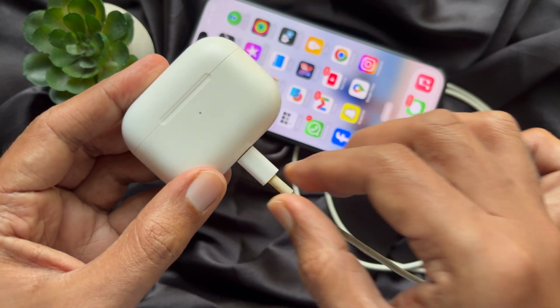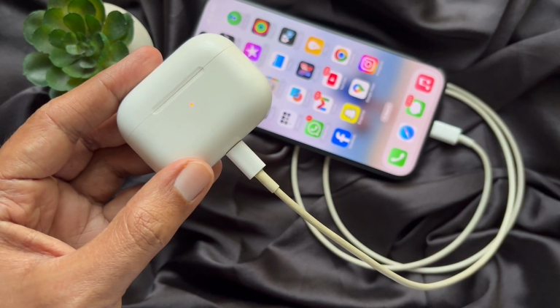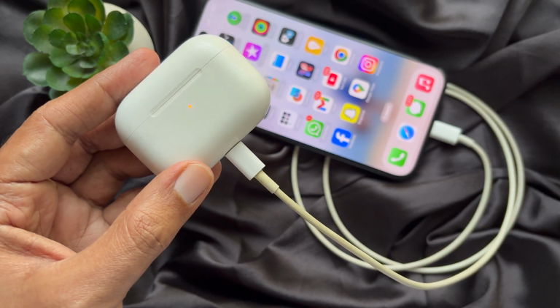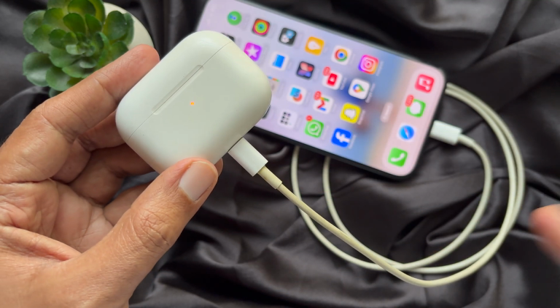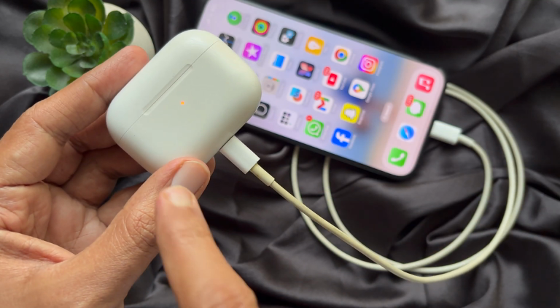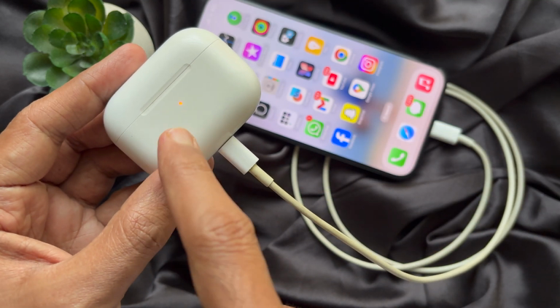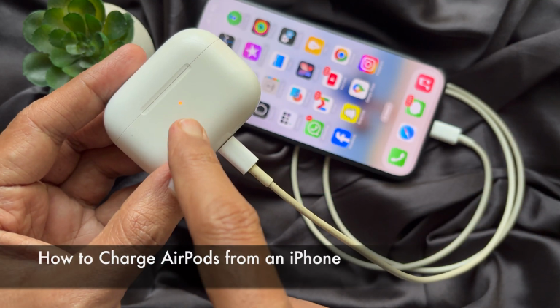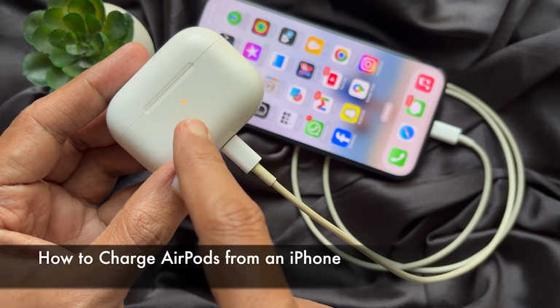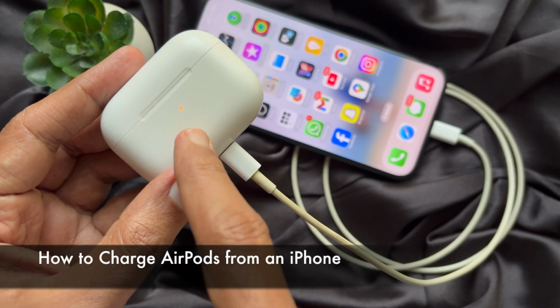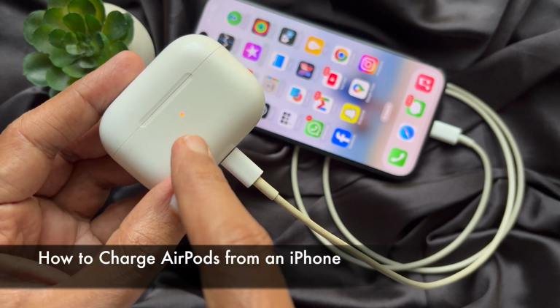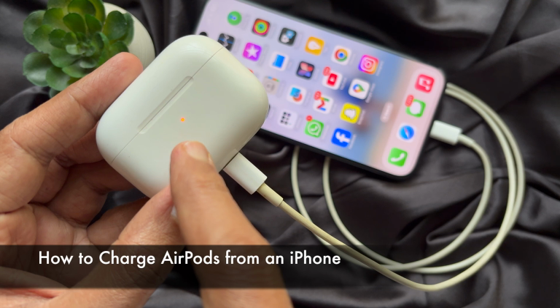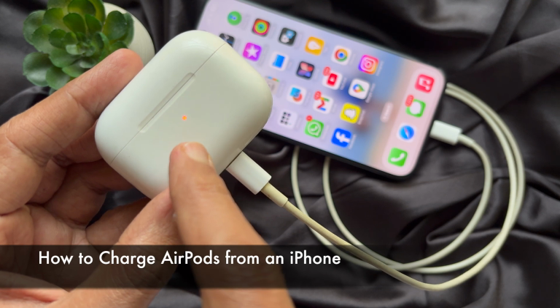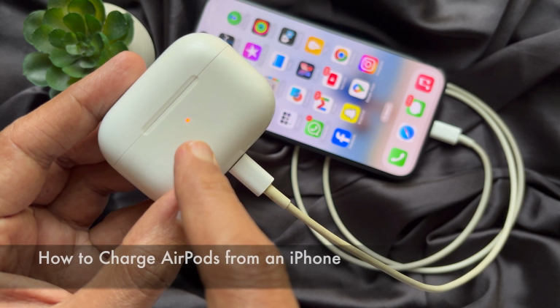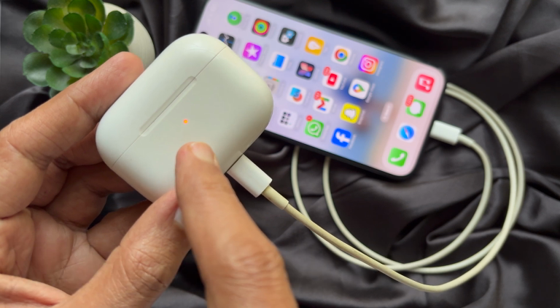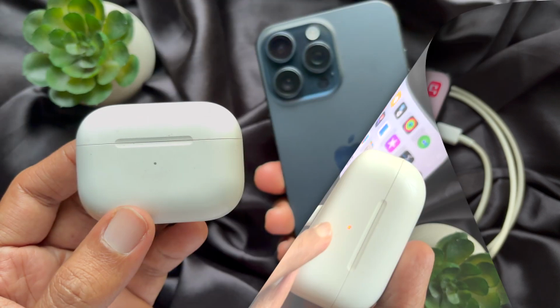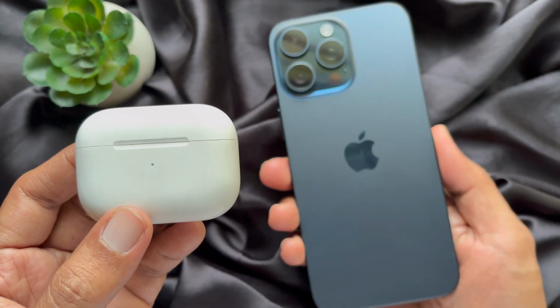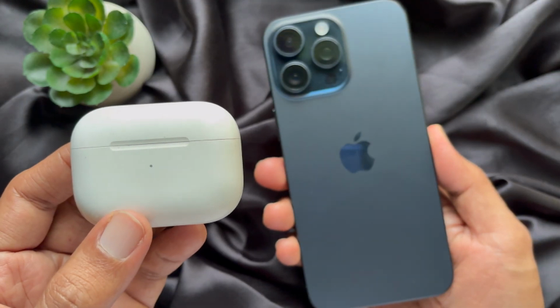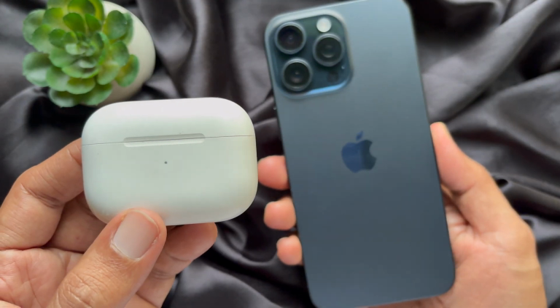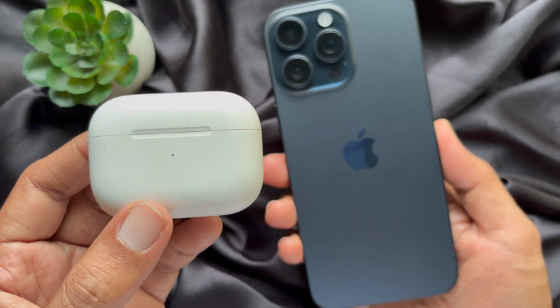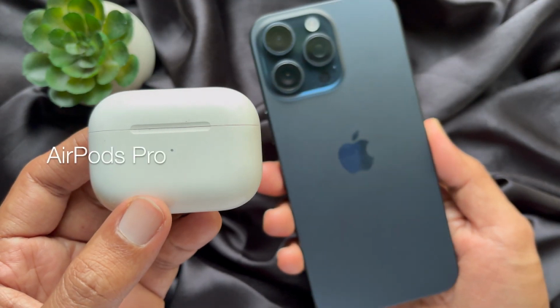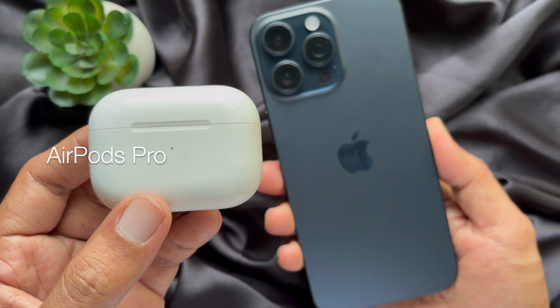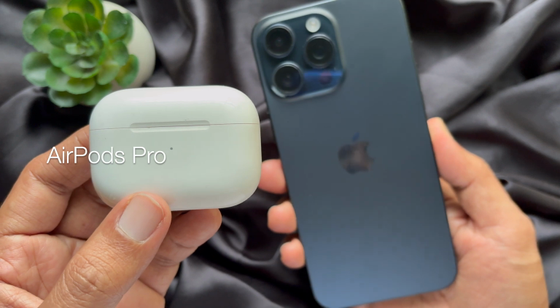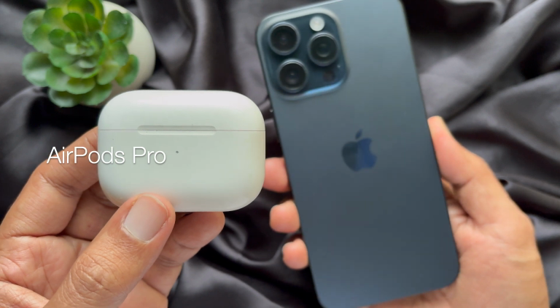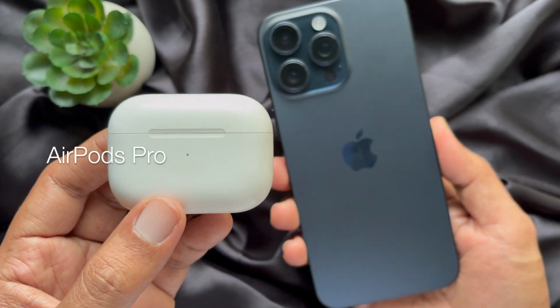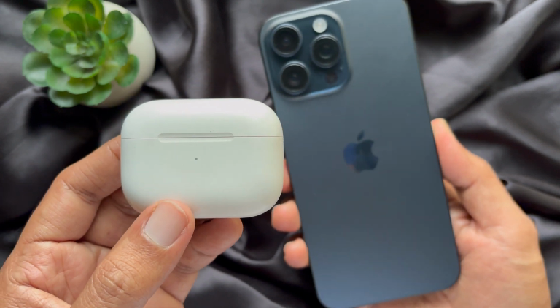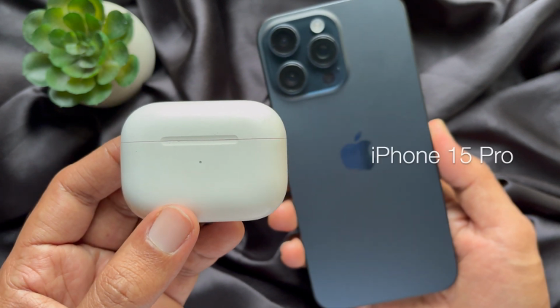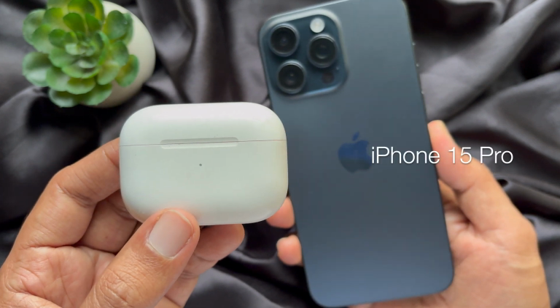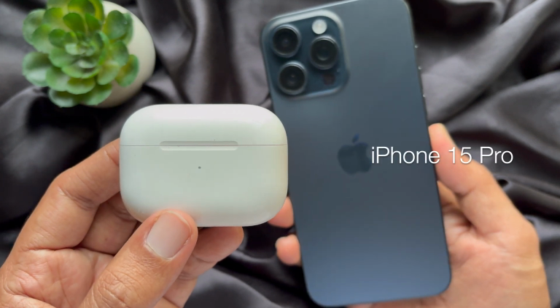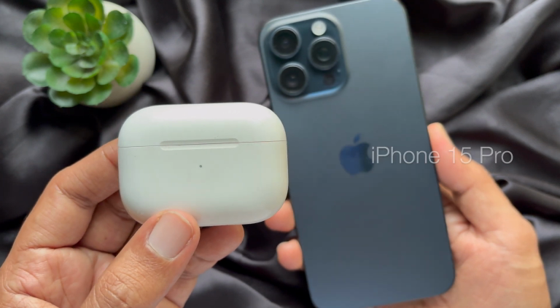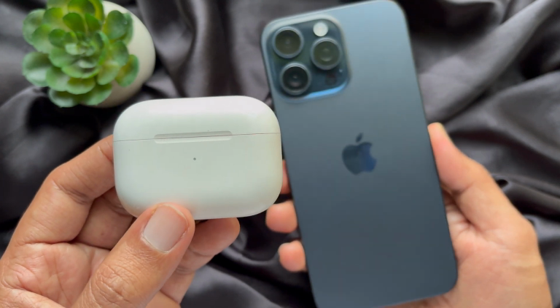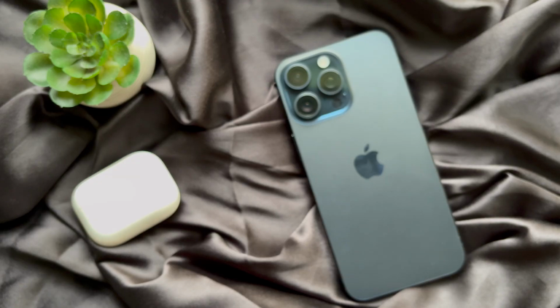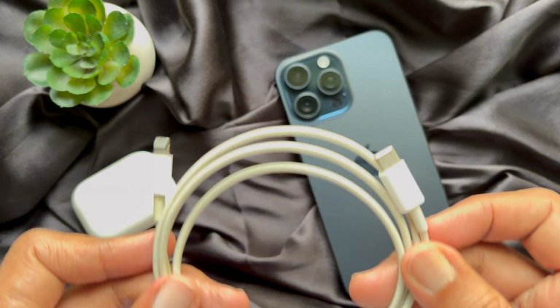Hello everyone, today I would like to show you all how to charge AirPods from an iPhone. Let's have a look. For this video, I am going to use AirPods Pro and iPhone 15 Pro Max. First, you need to